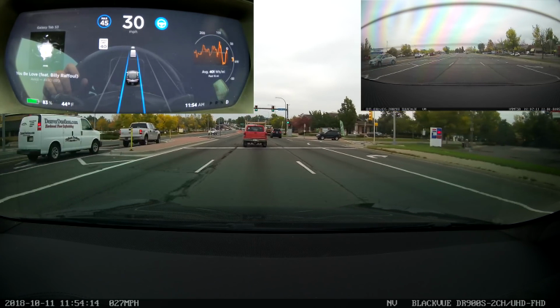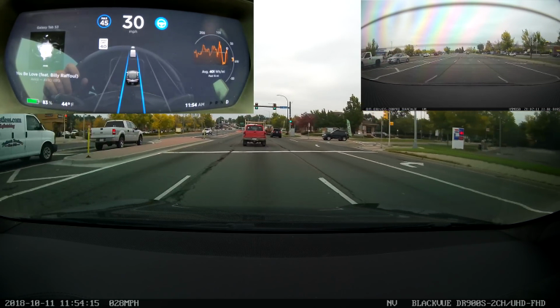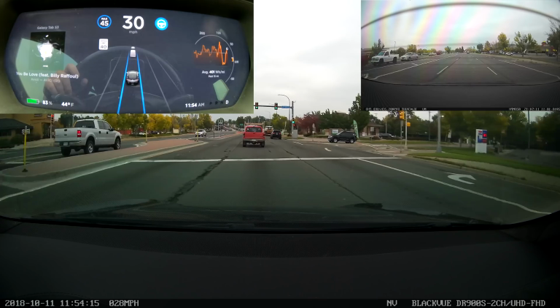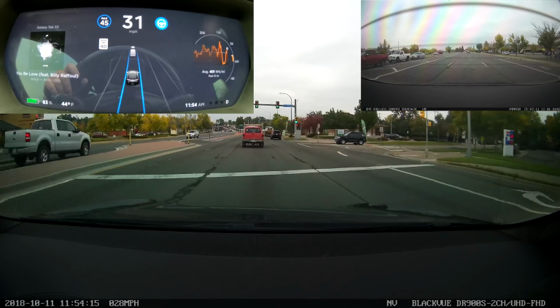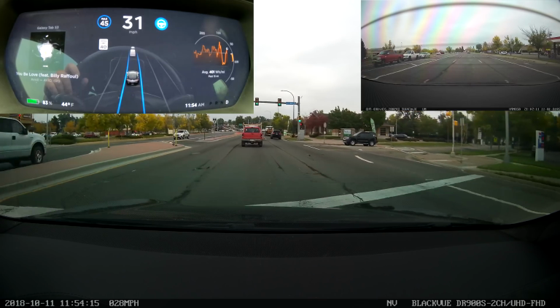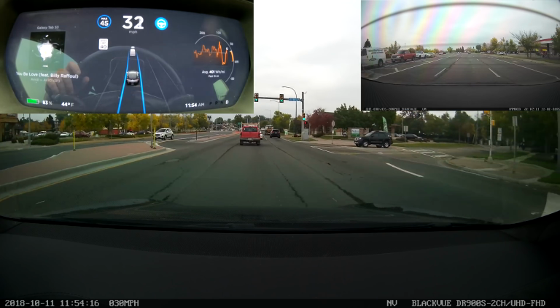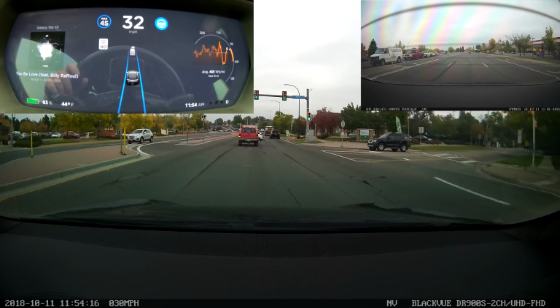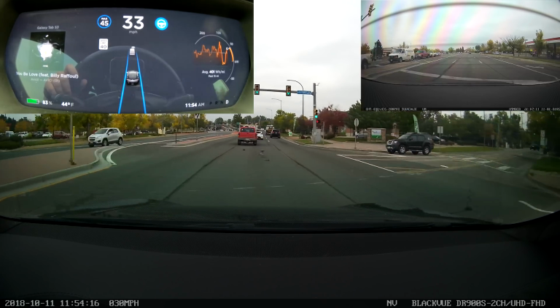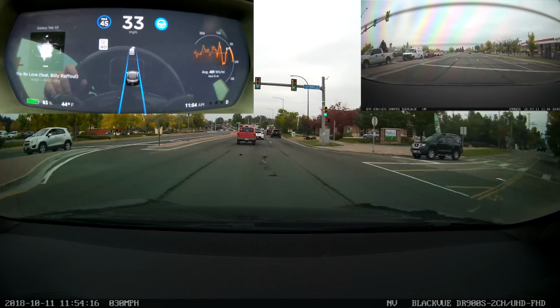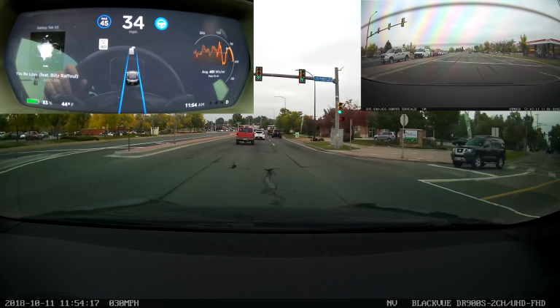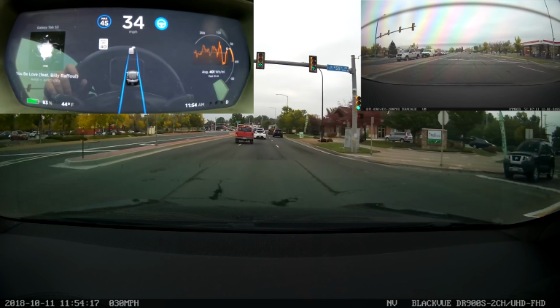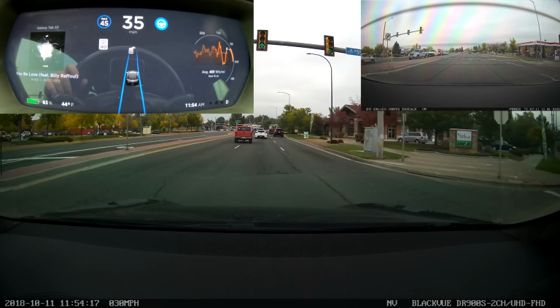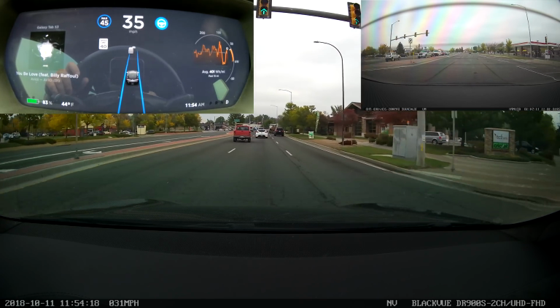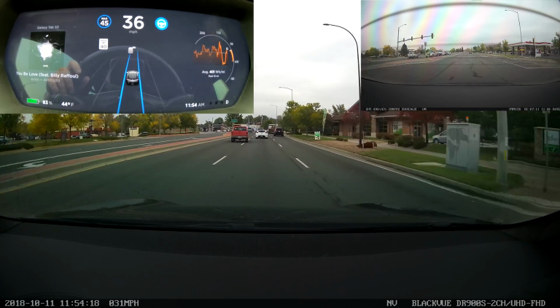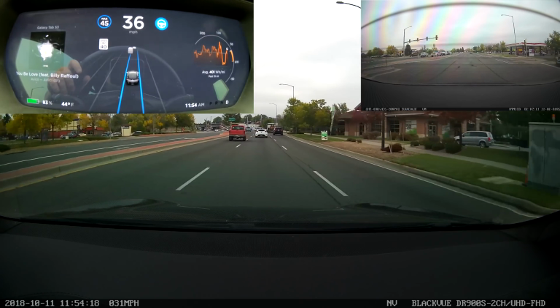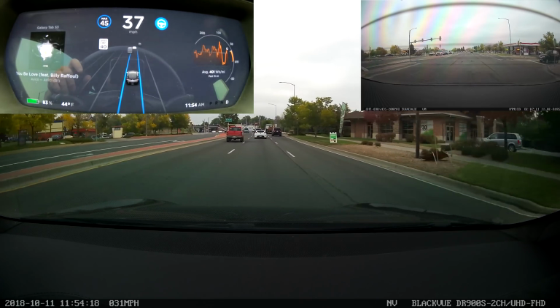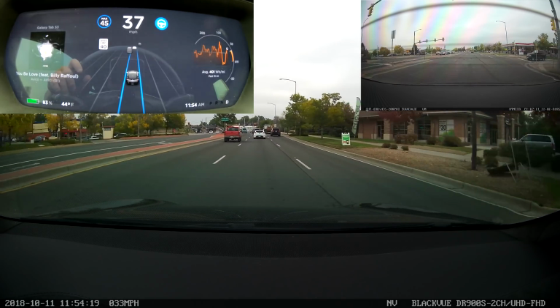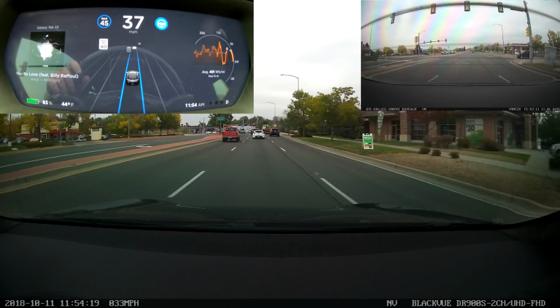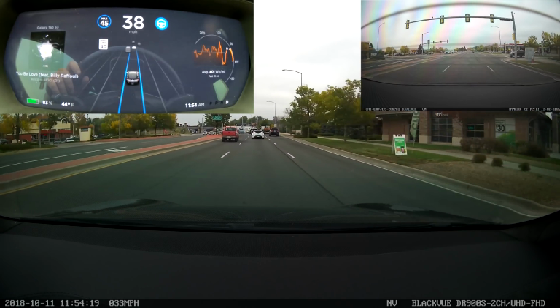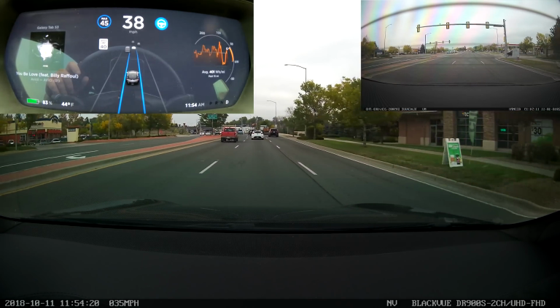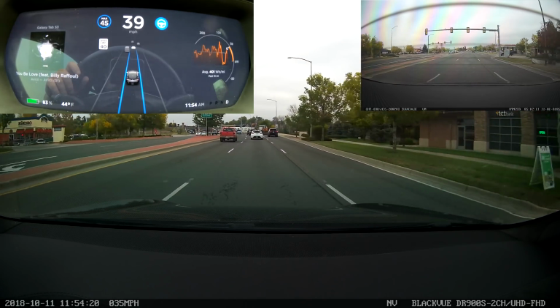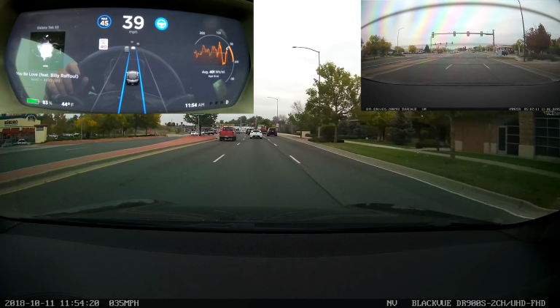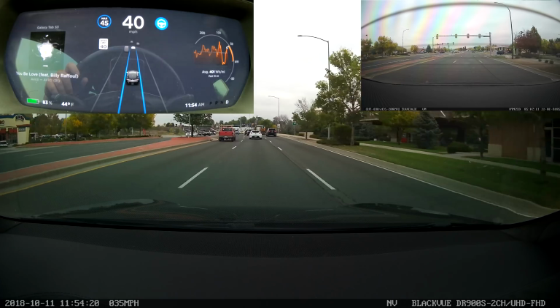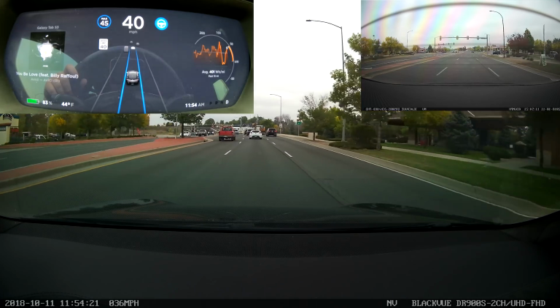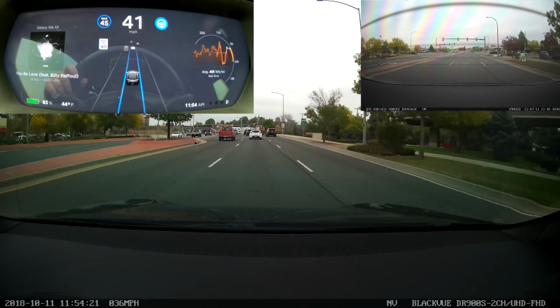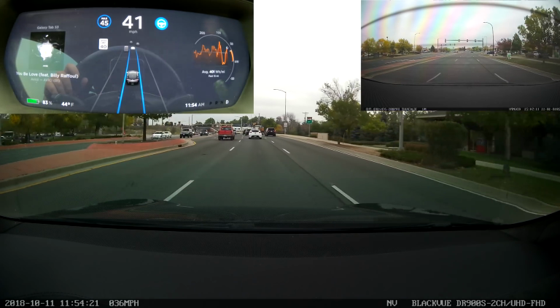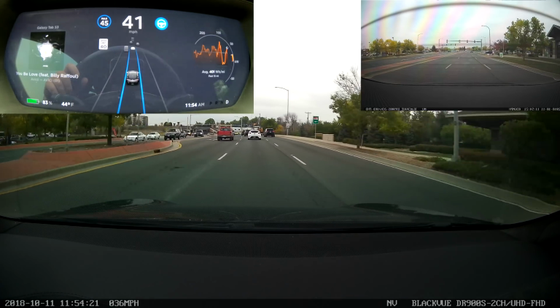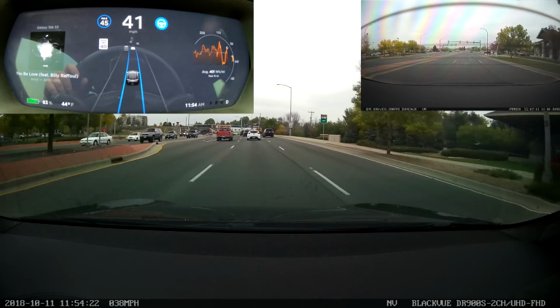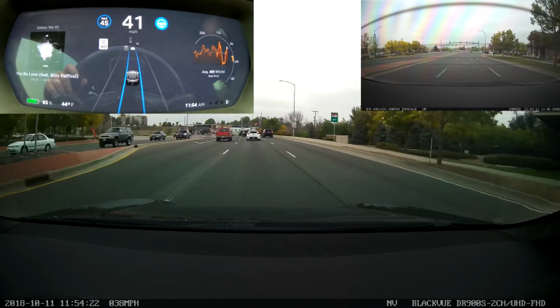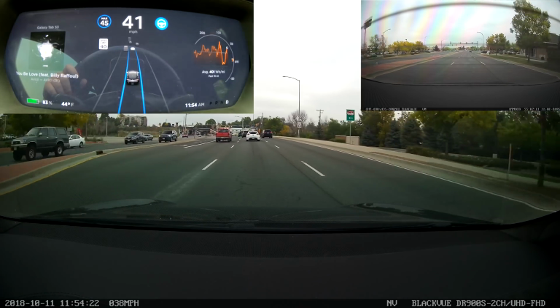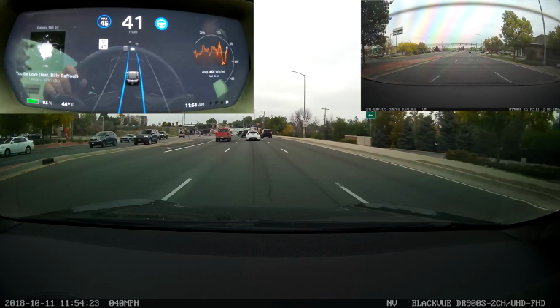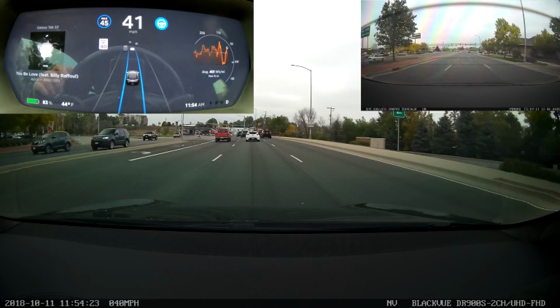This is the sort of behavior that we'll probably expect to see with the navigate-on-drive feature that's going to come in a future update.